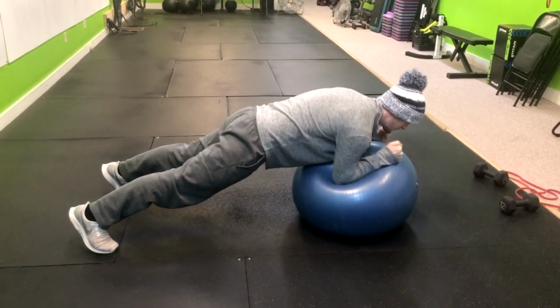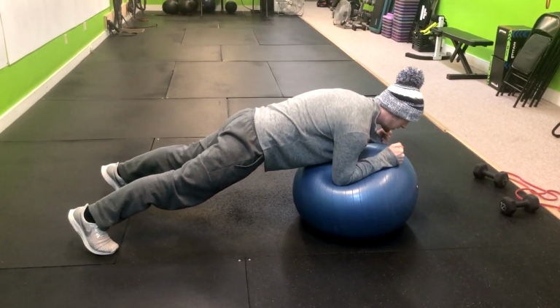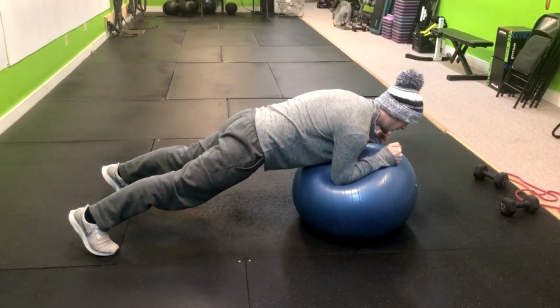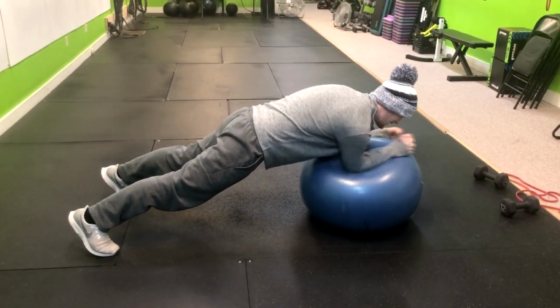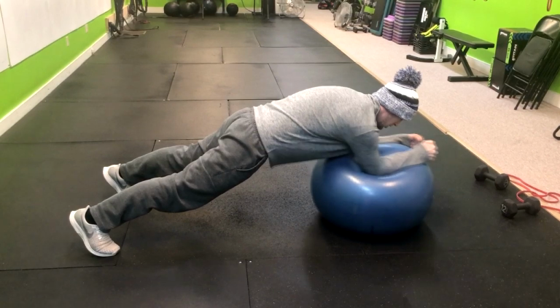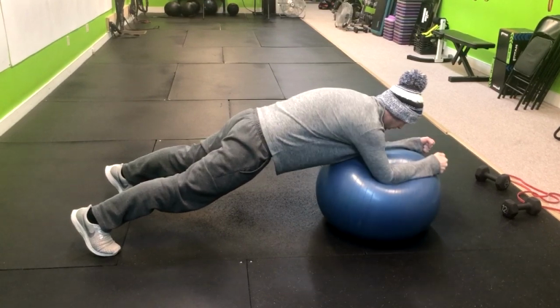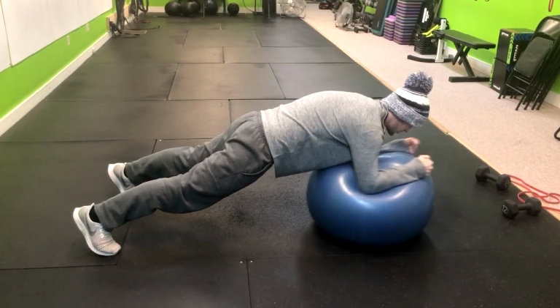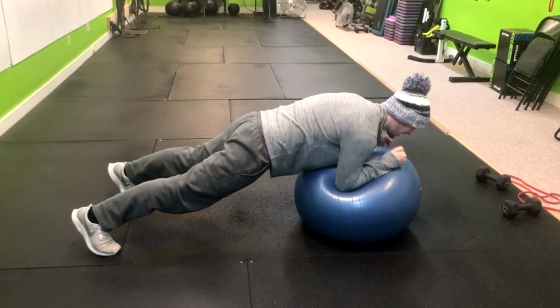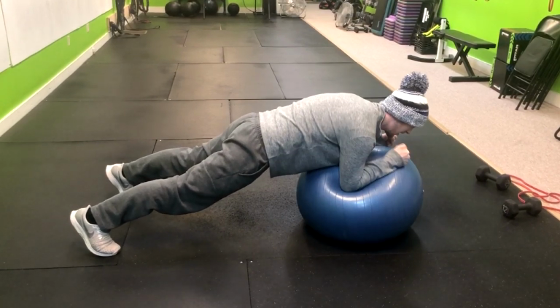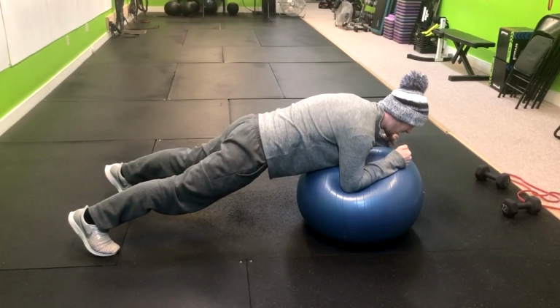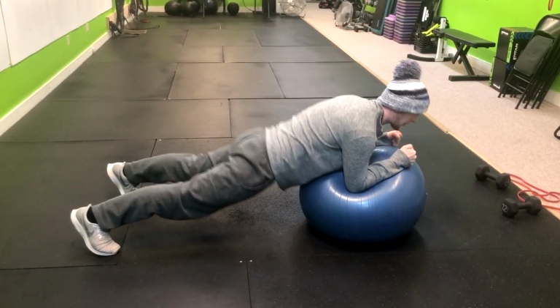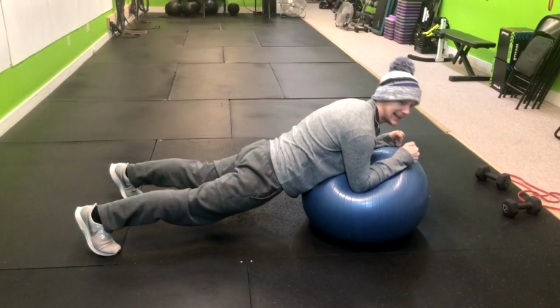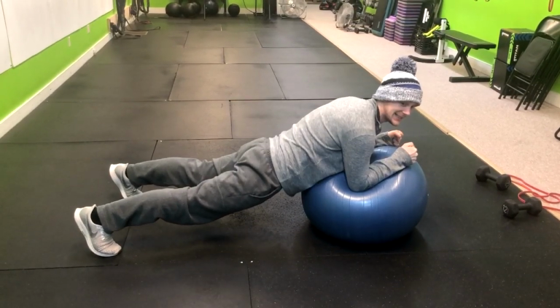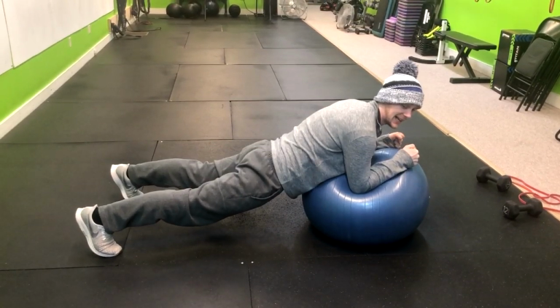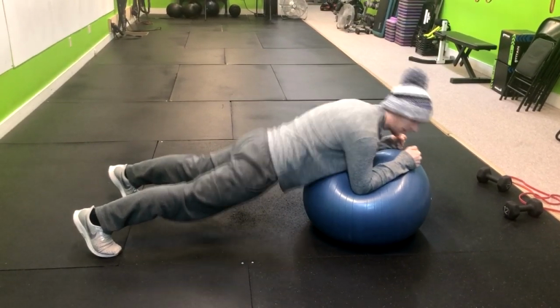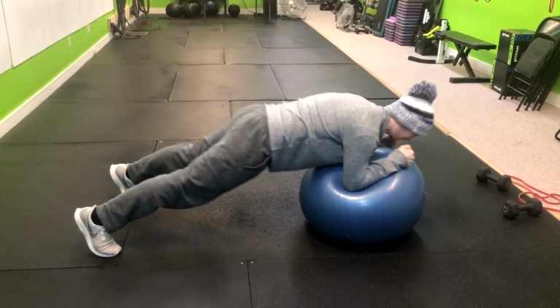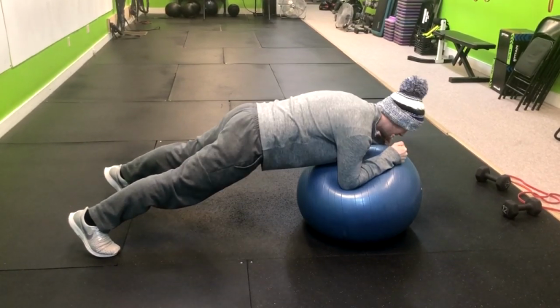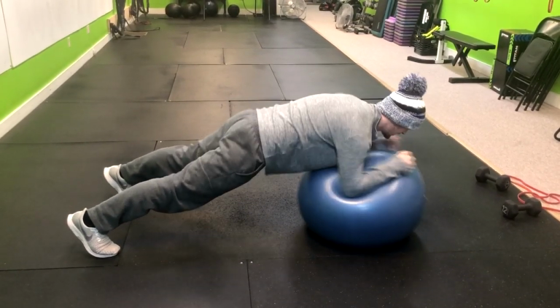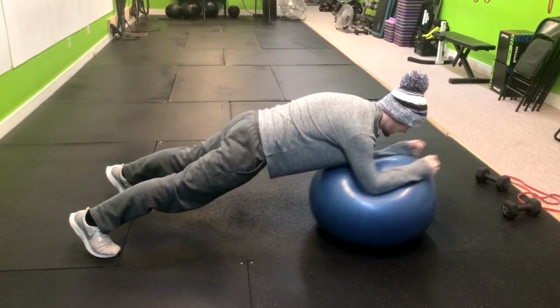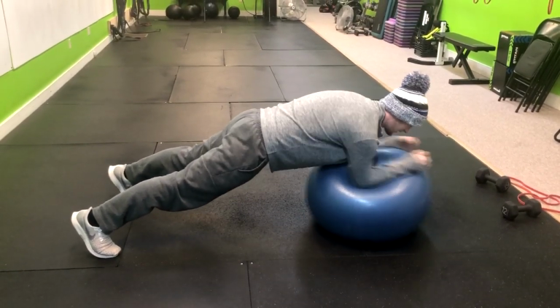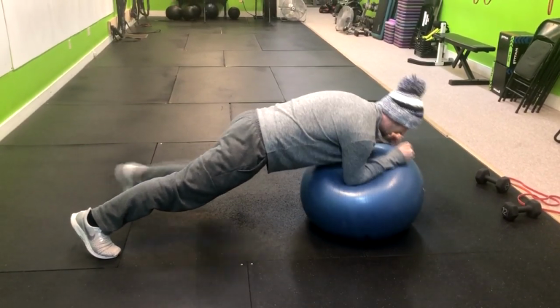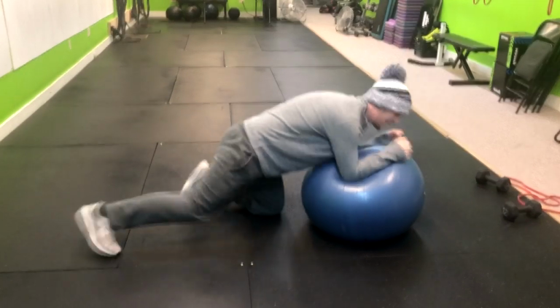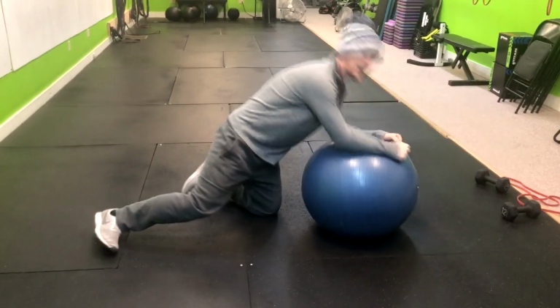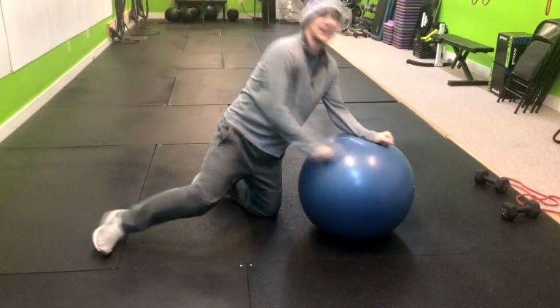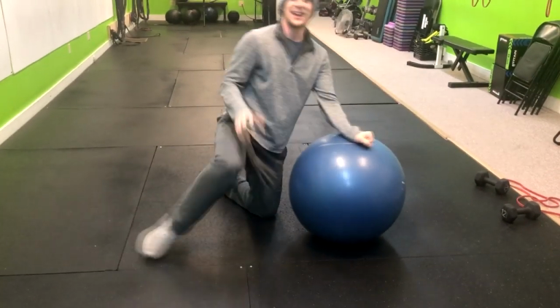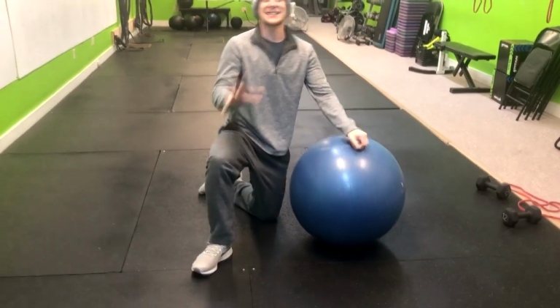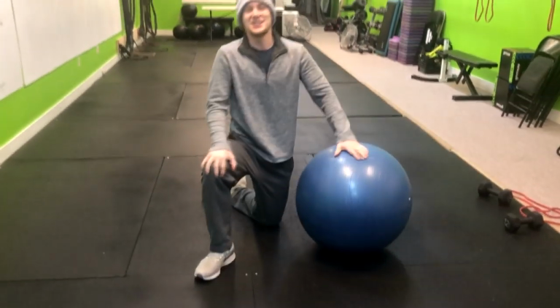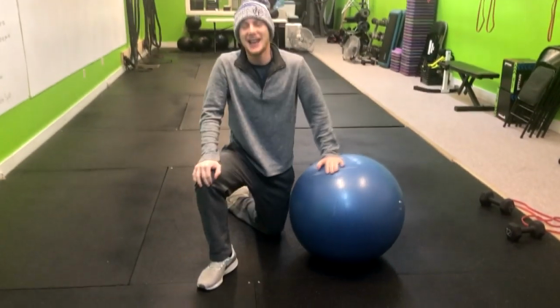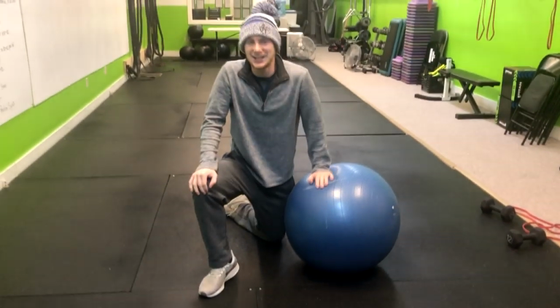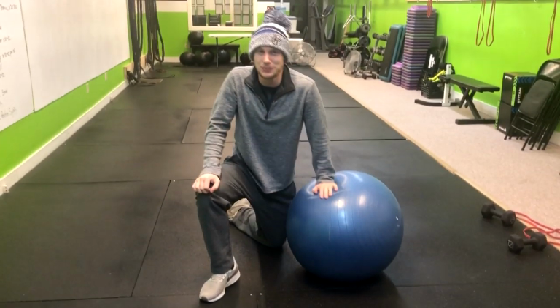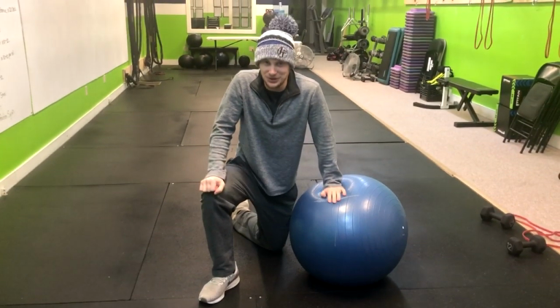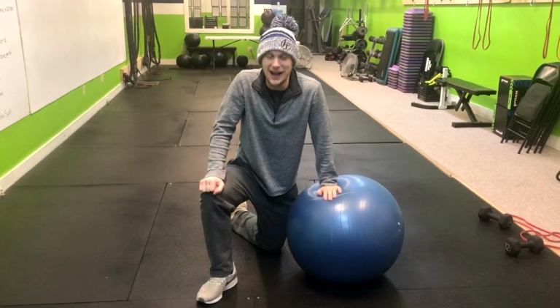And while you do that, you want to make sure that that lower back isn't sagging down like this. And that is how you do a Swiss ball stir the pot.